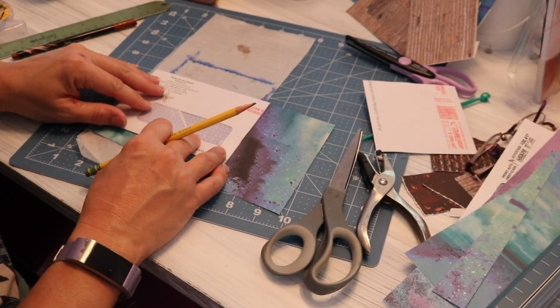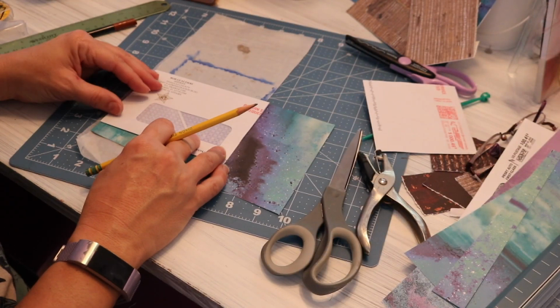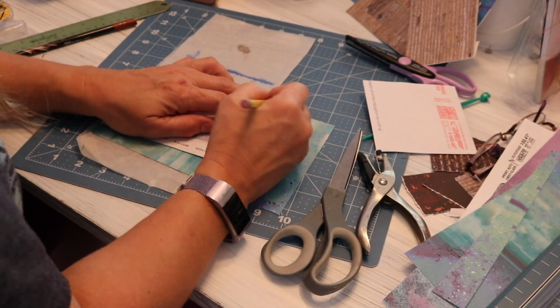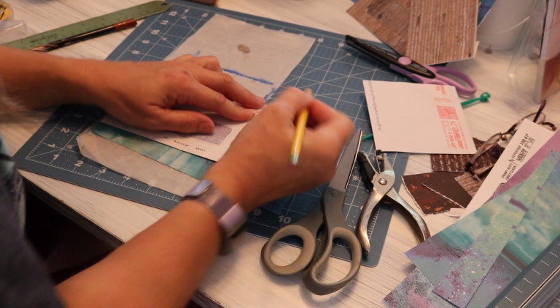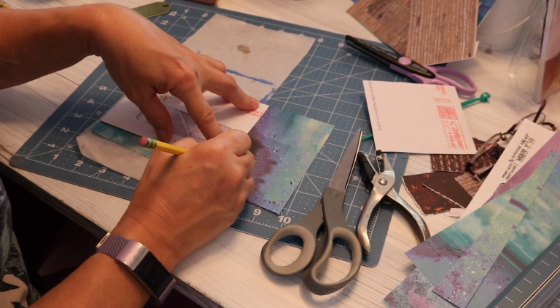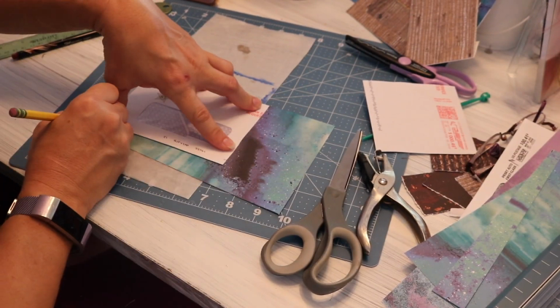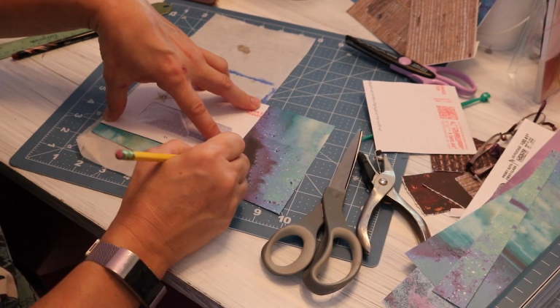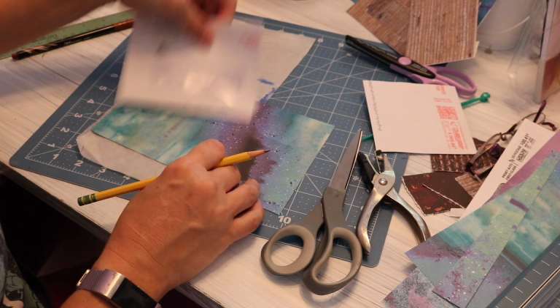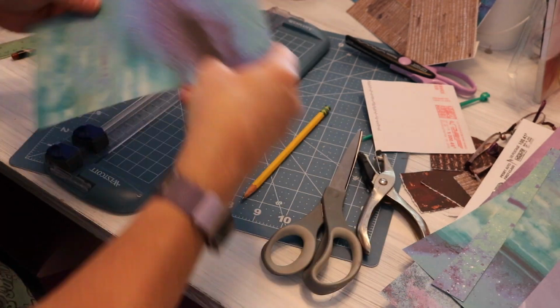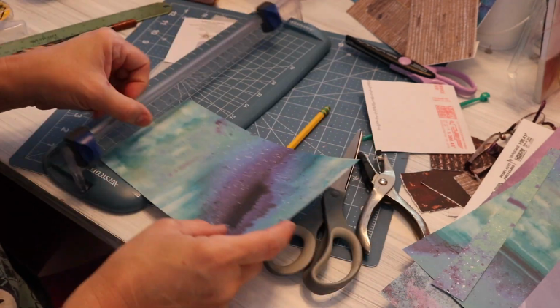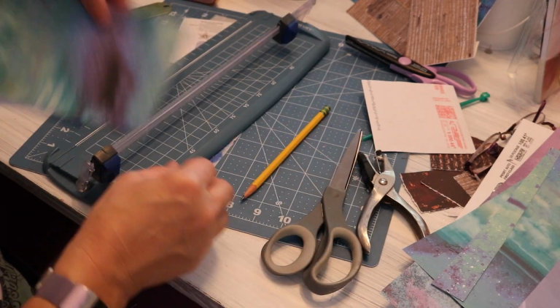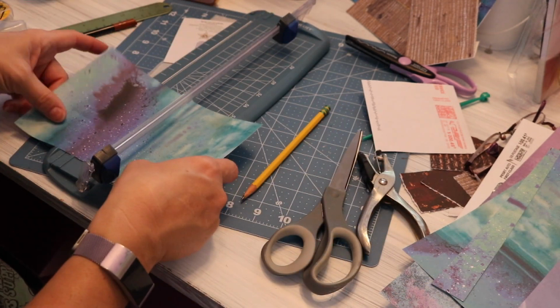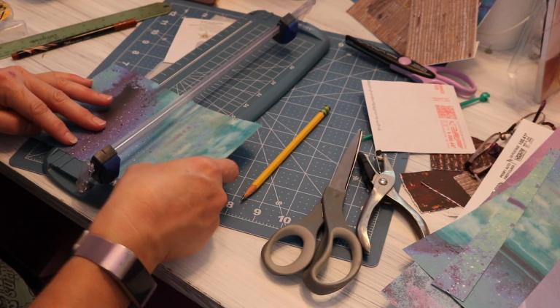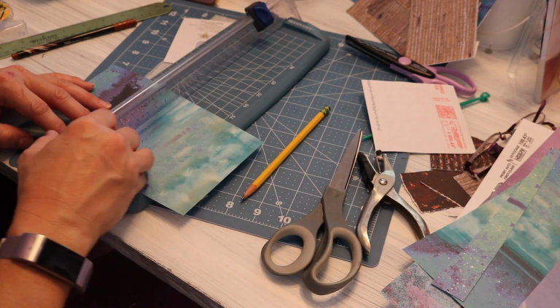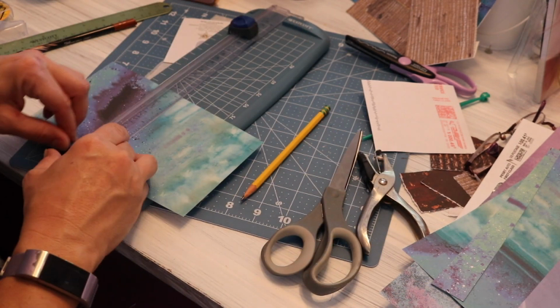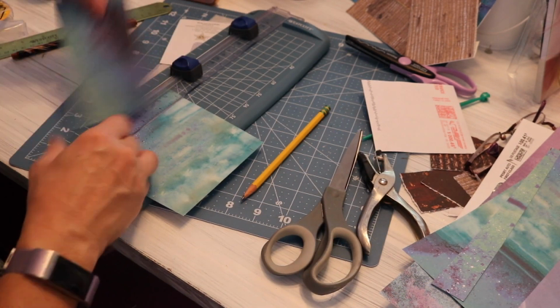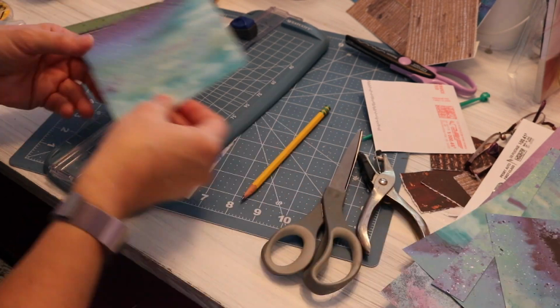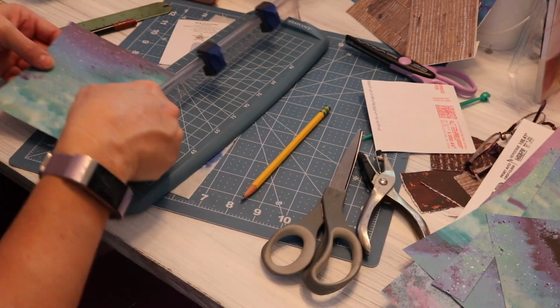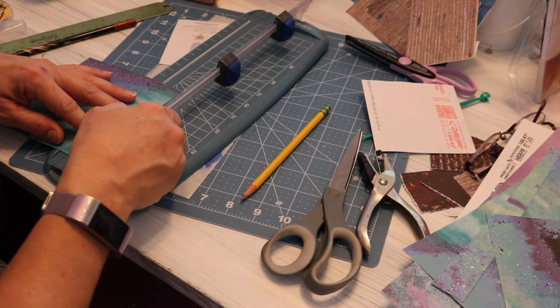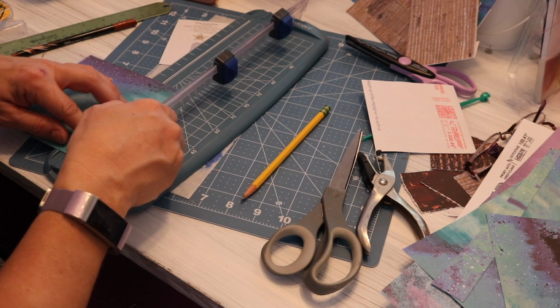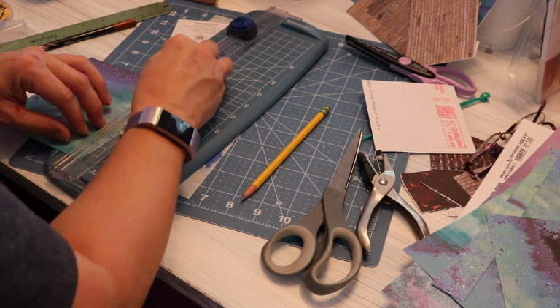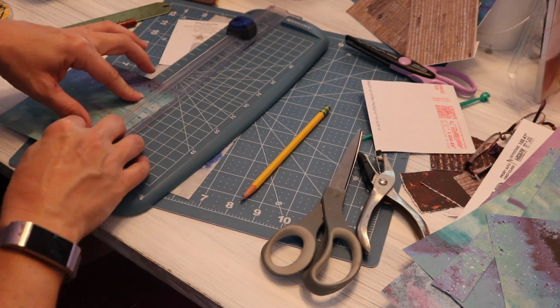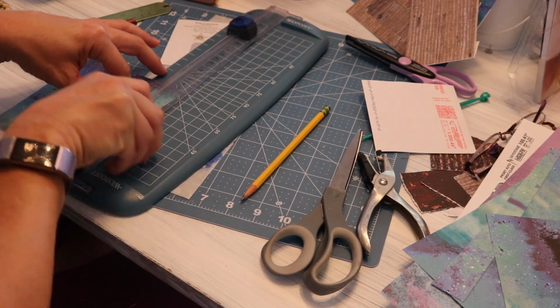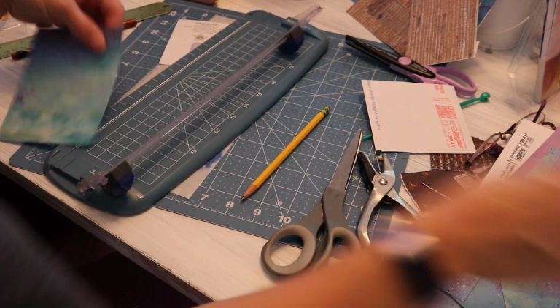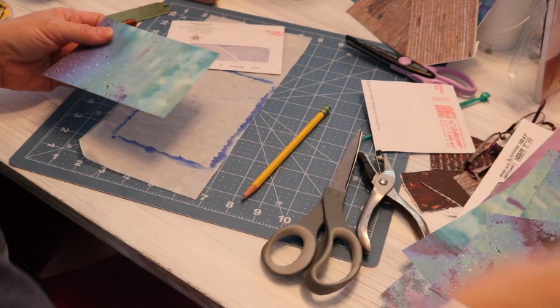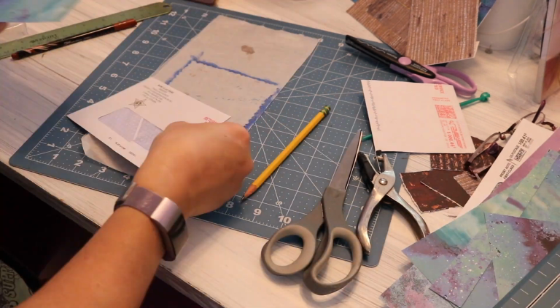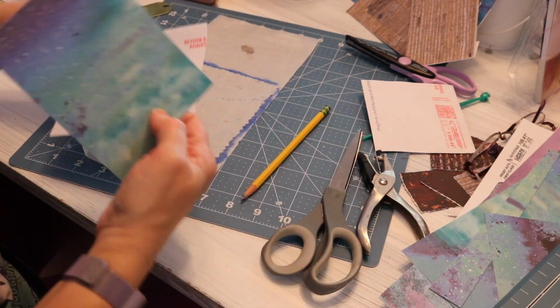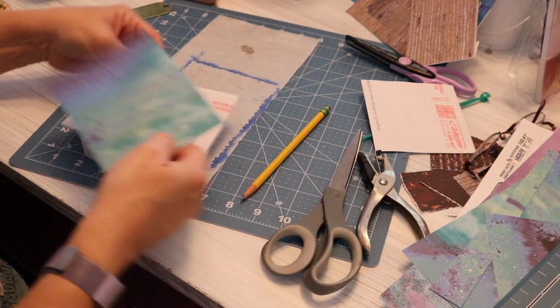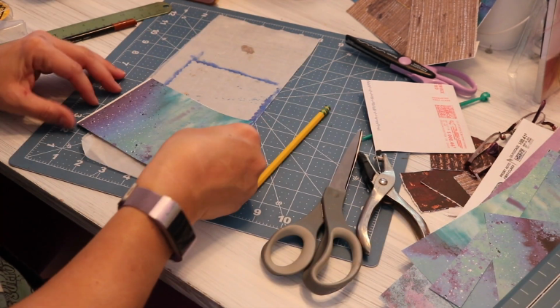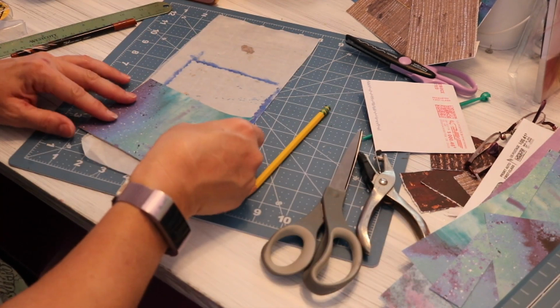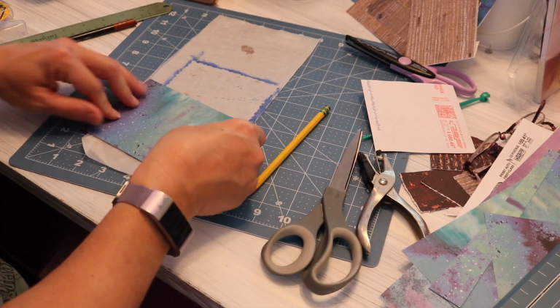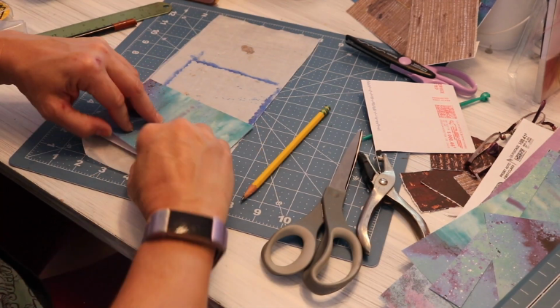We've got another one with a smaller type of window in it, so again I'm going to cut part of that envelope off so that it's not so big. I will use both of those pieces that I cut off for corner pockets.